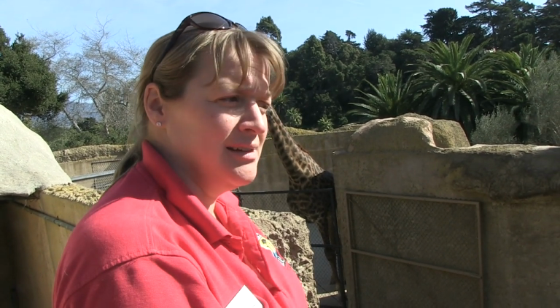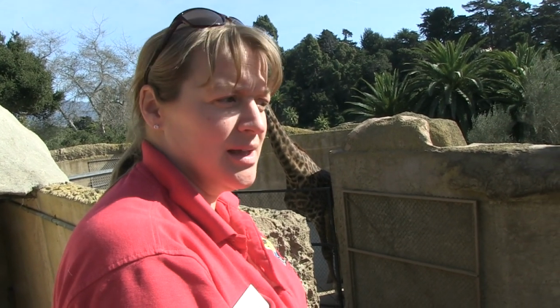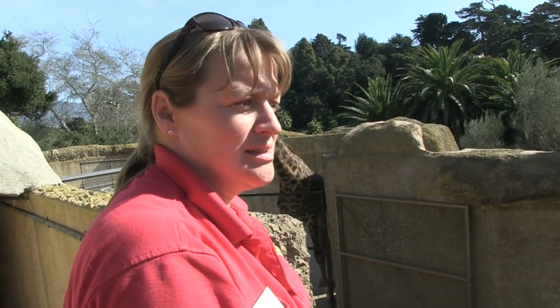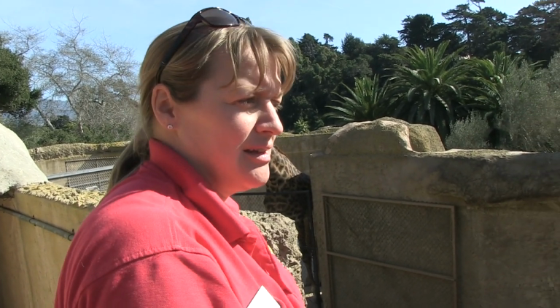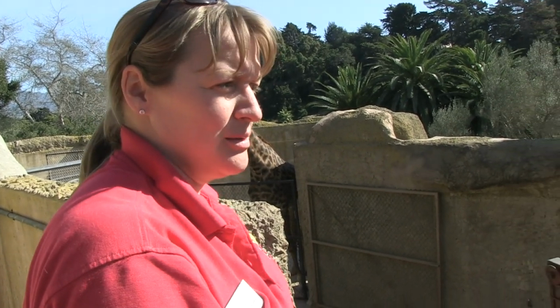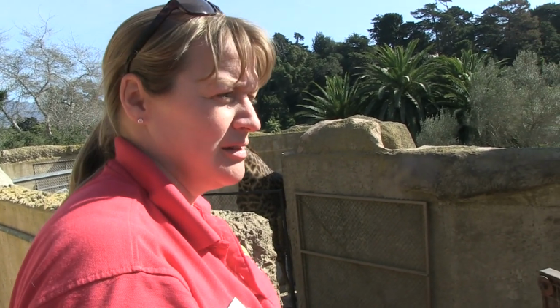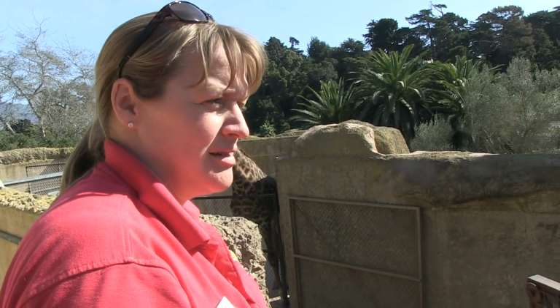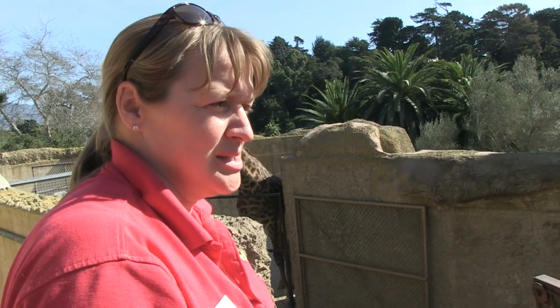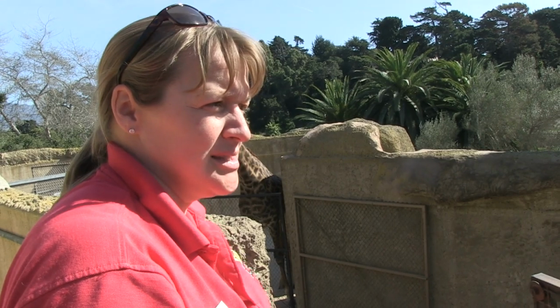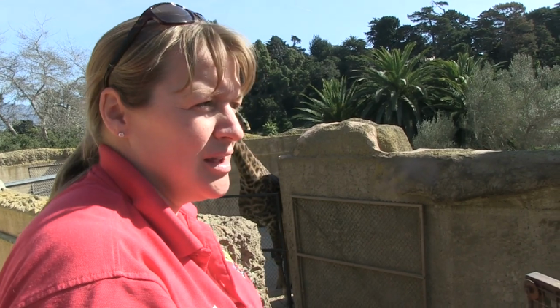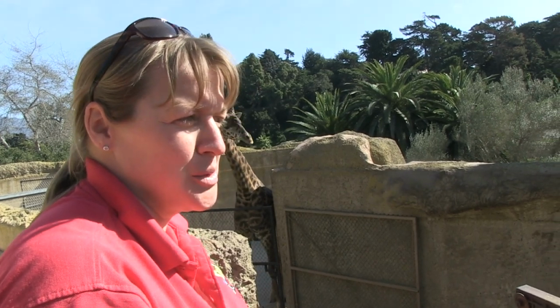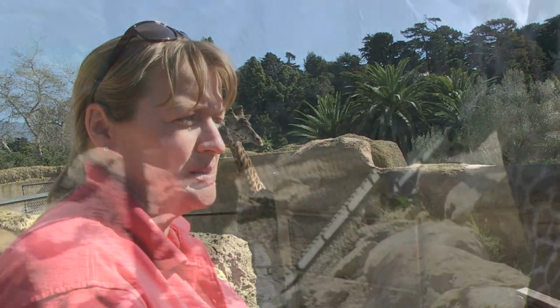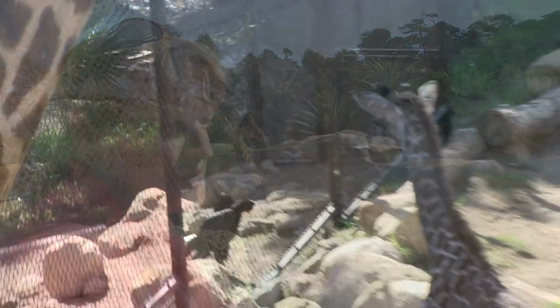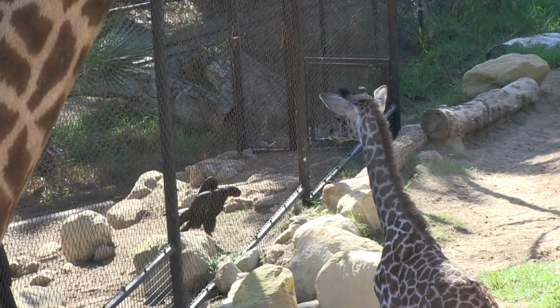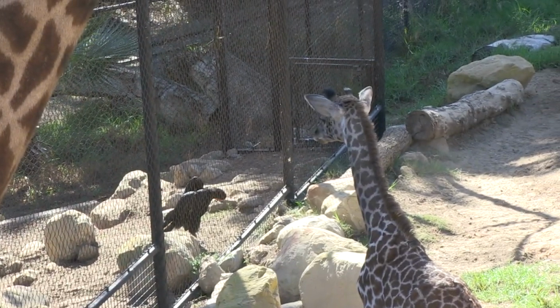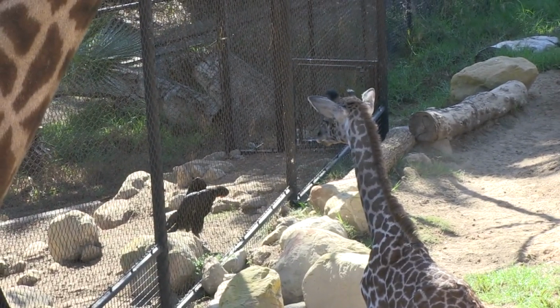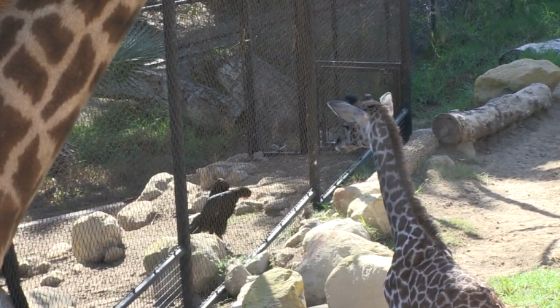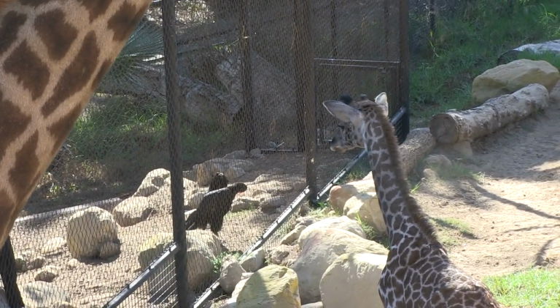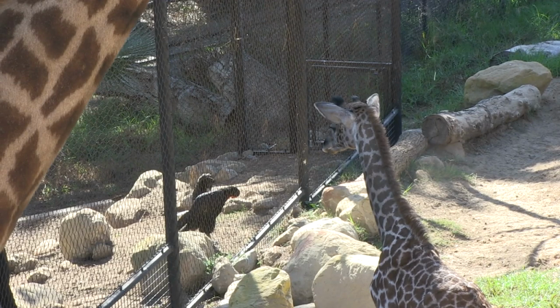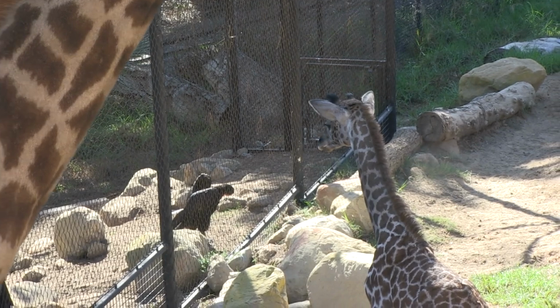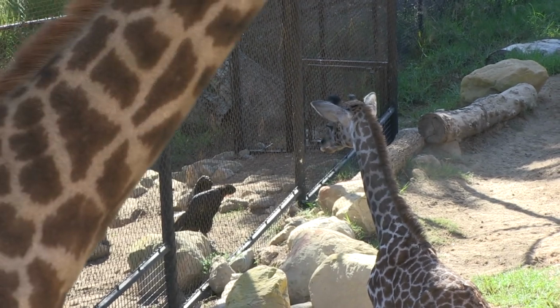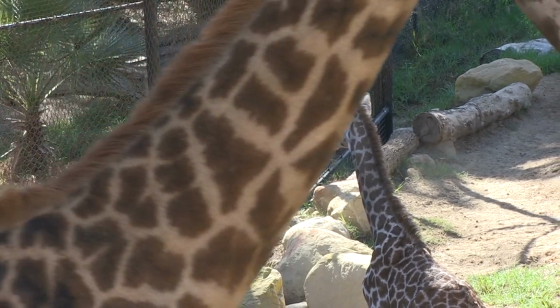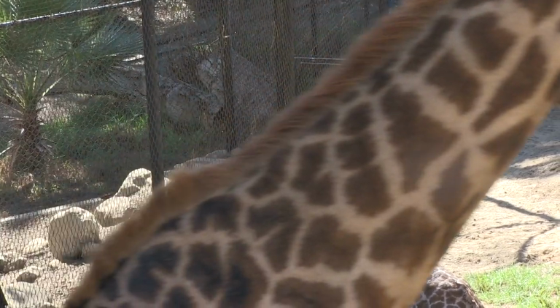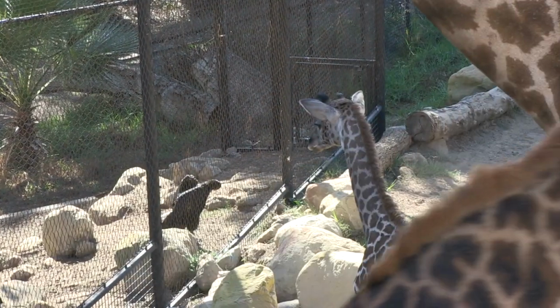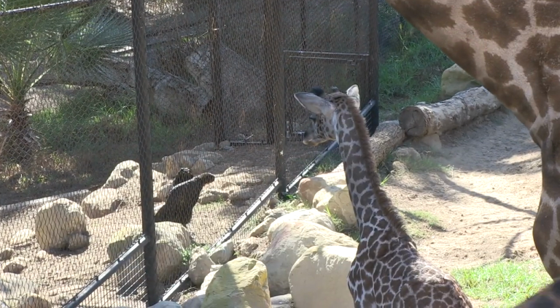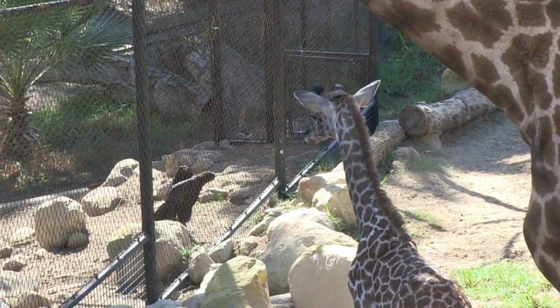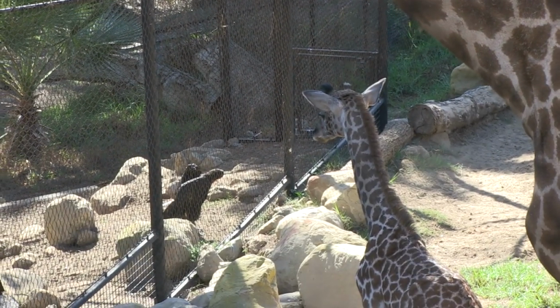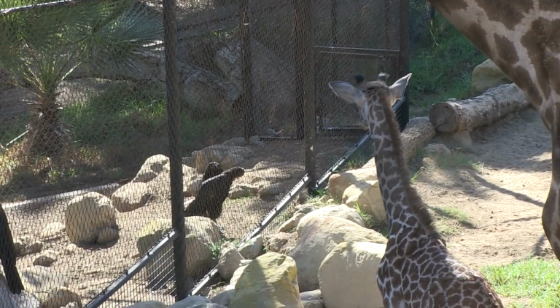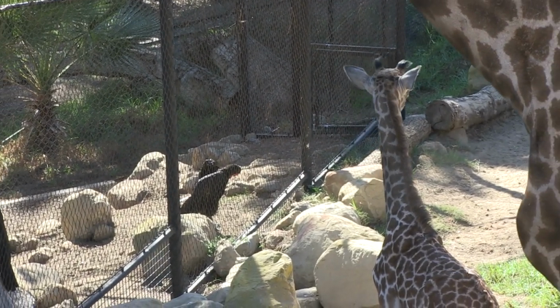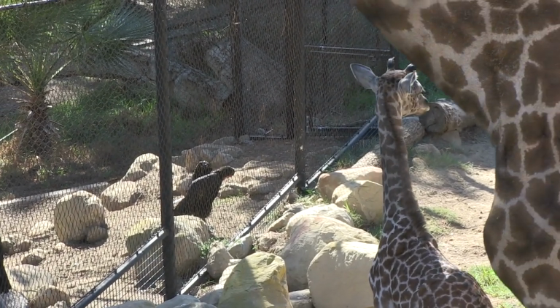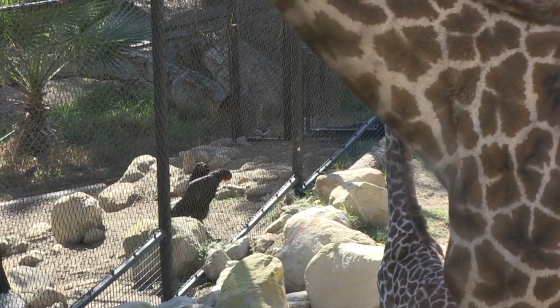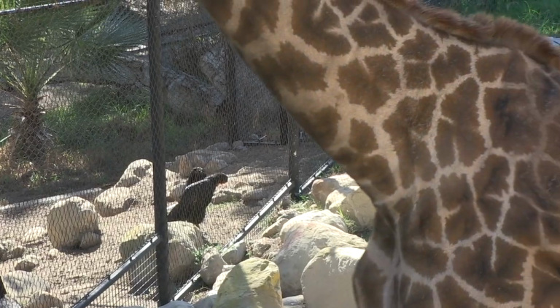We just opened the door for the first time to let Buttercup explore around outside. We gave him a chance to look around in the off-exhibit space yesterday for a short period, but this is his first day on exhibit. First time he's seen the birds — the ground hornbills that are in the giraffe exhibits — first time he's seen the dirt and the grass. Very curious.